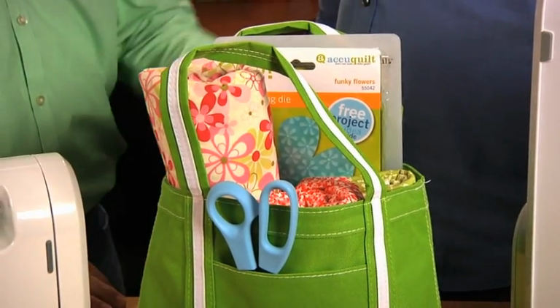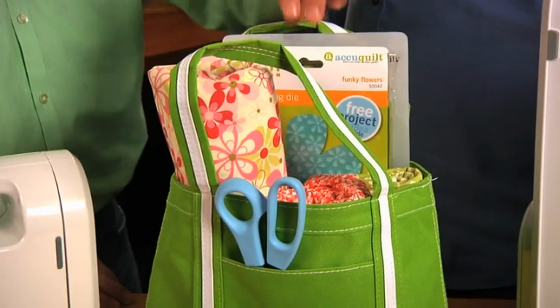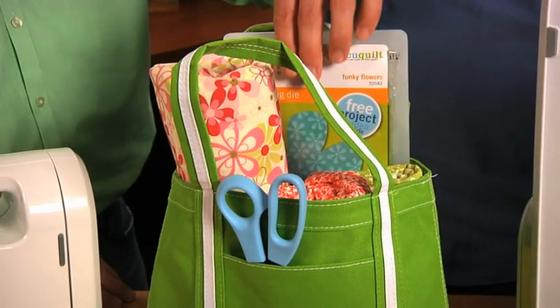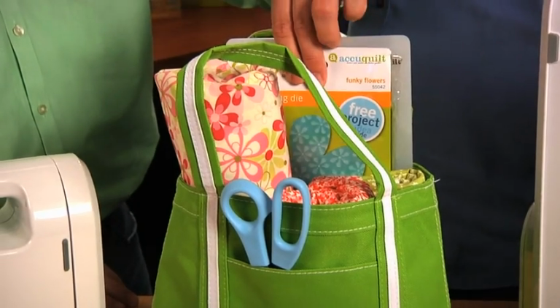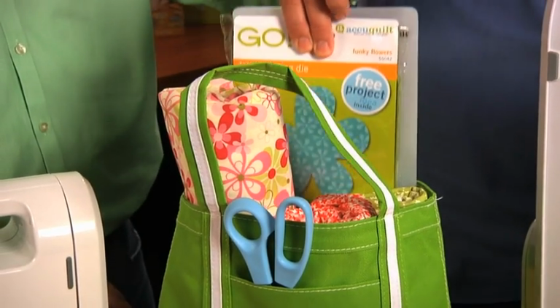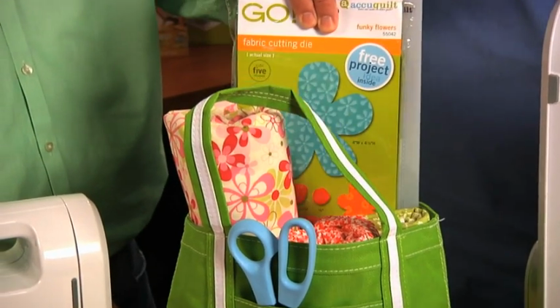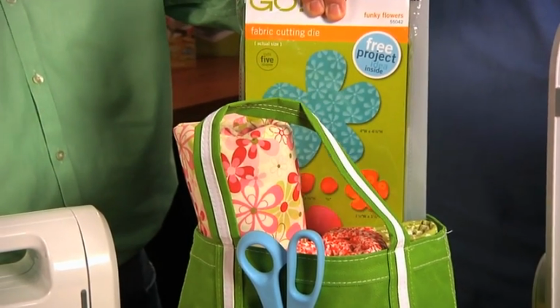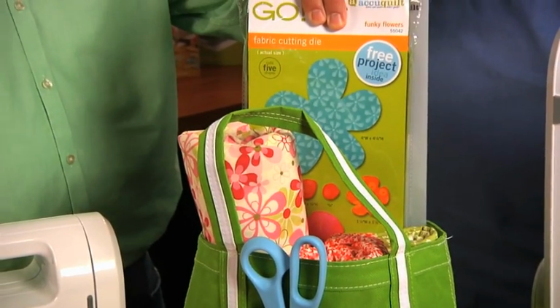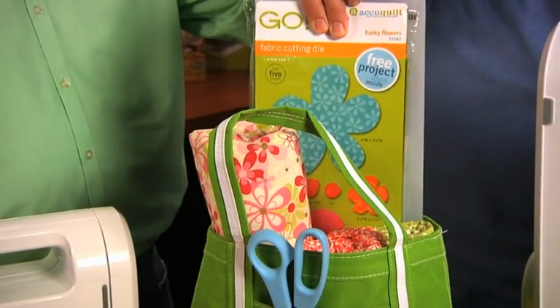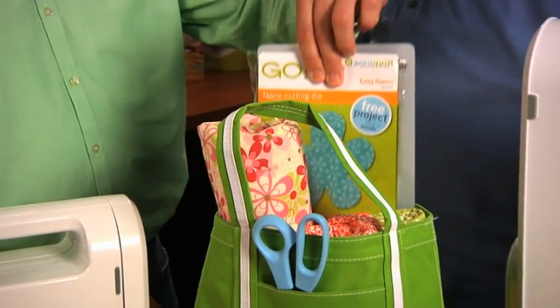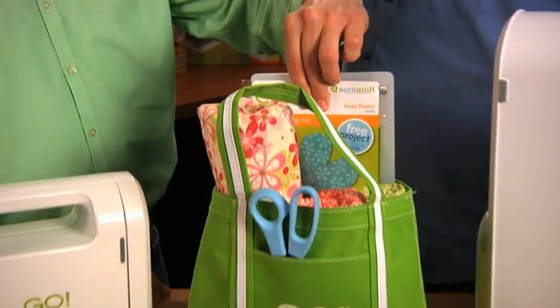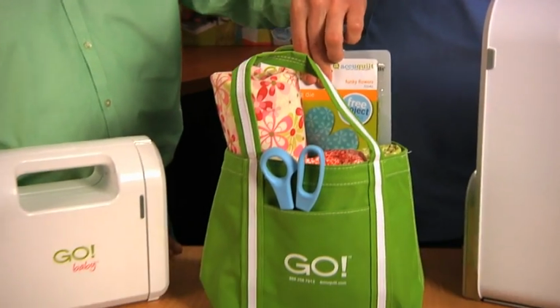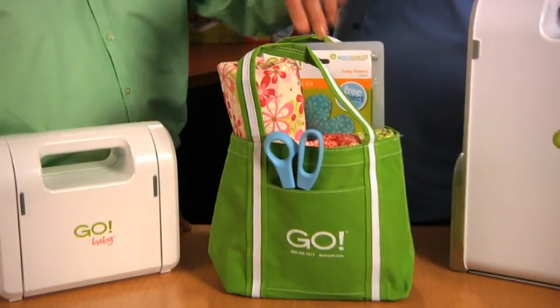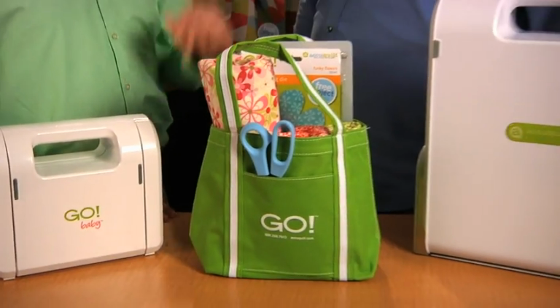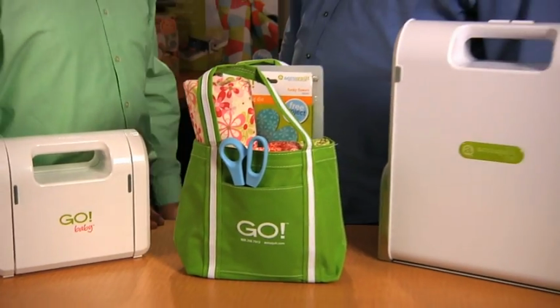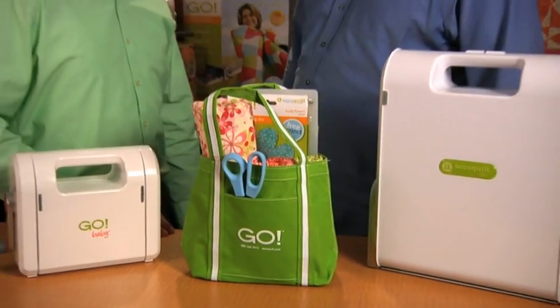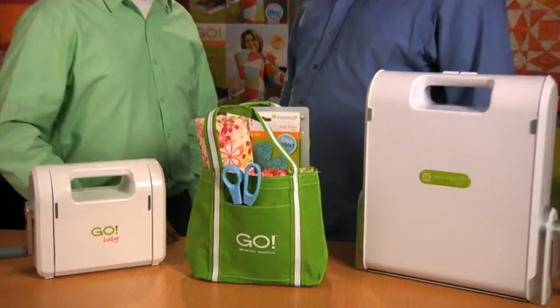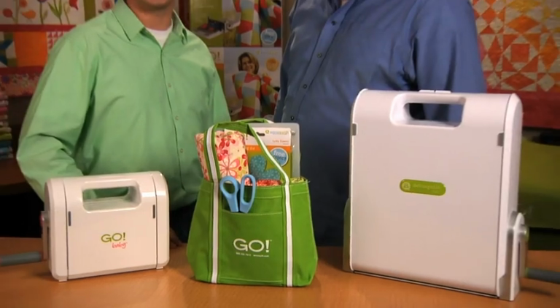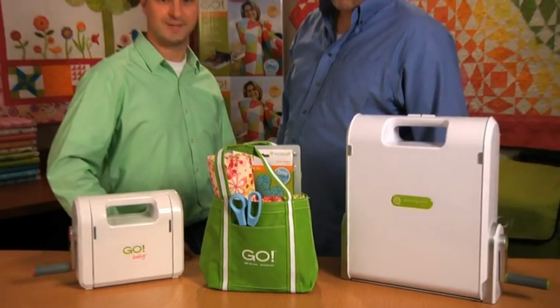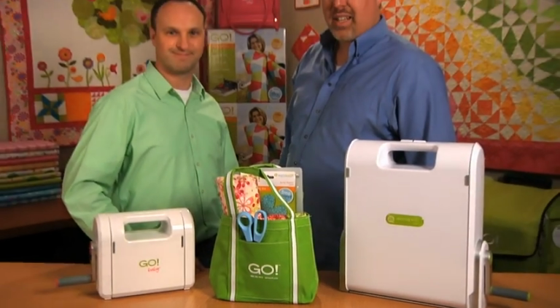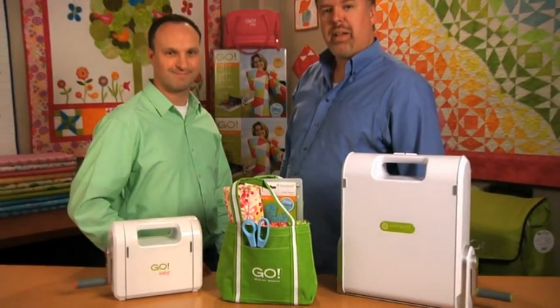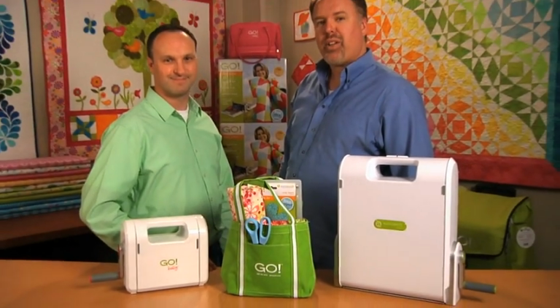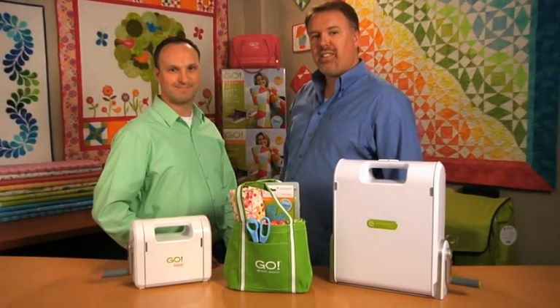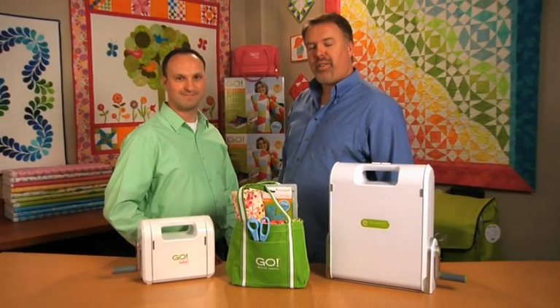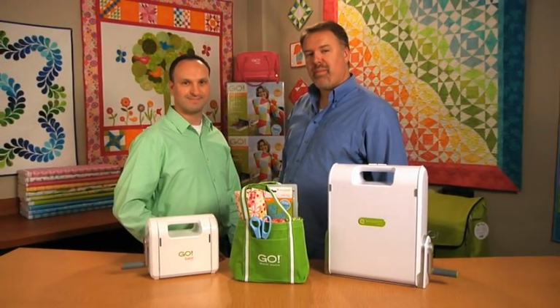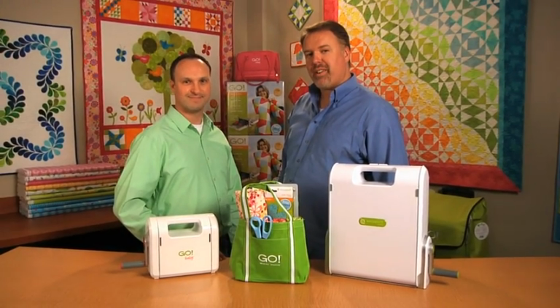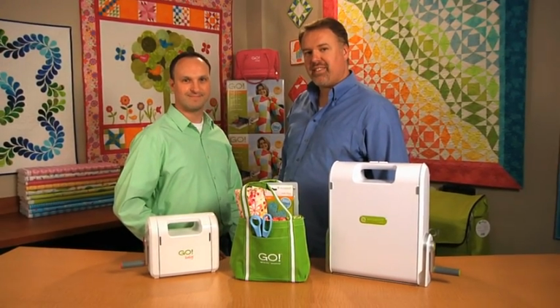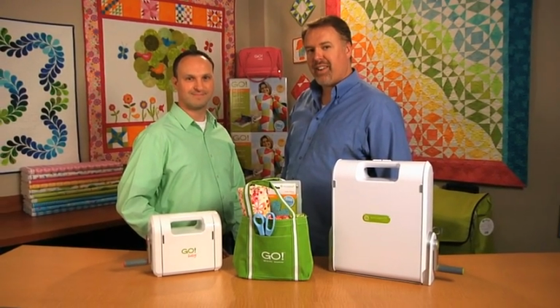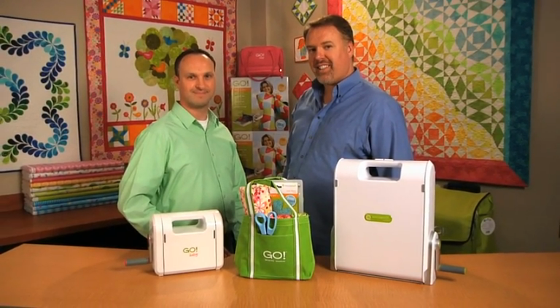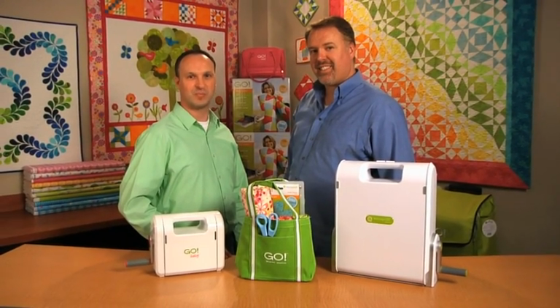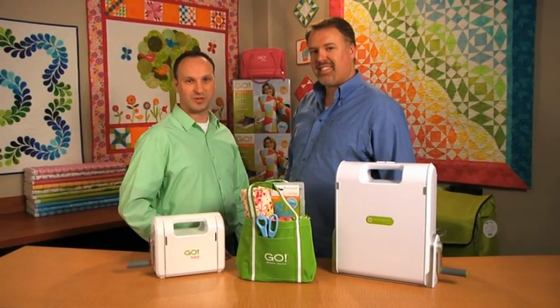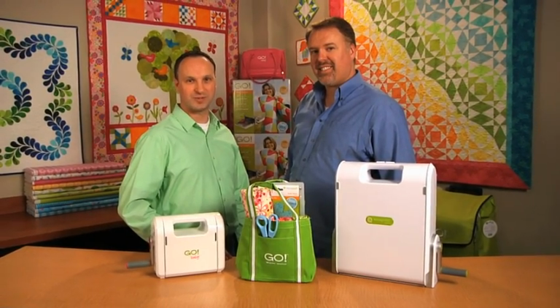It even holds dies and cutting mats, so you can keep these items portable and ready to use anytime. So pick up a Go Mini tote and remember, better cuts make better quilts.